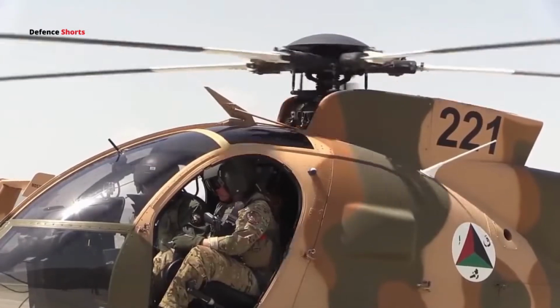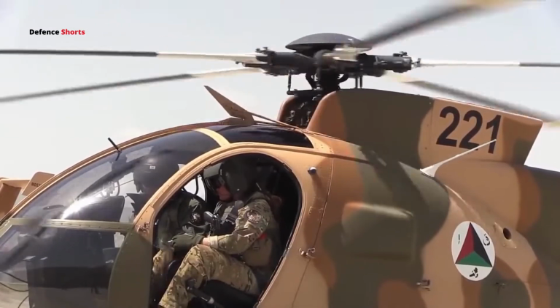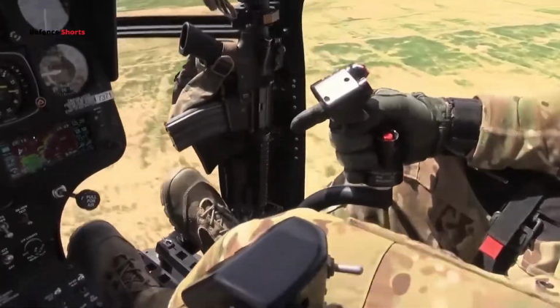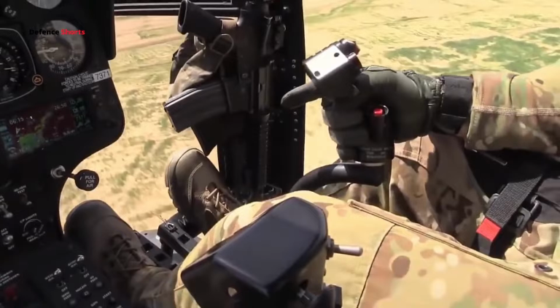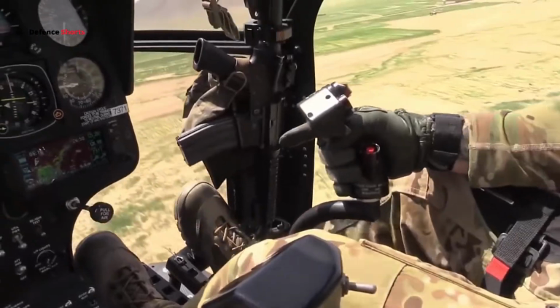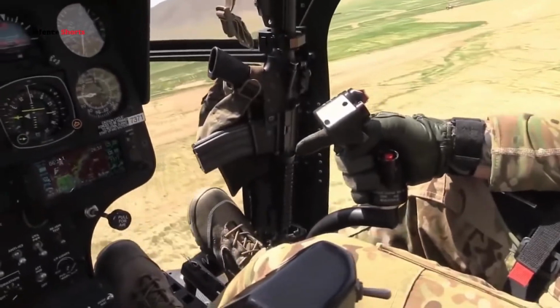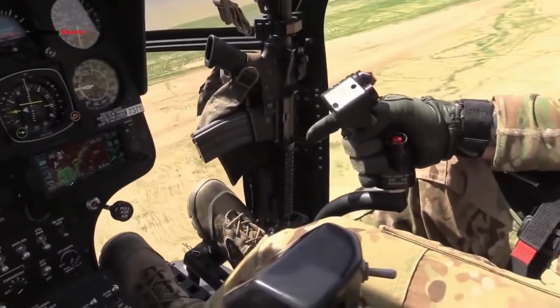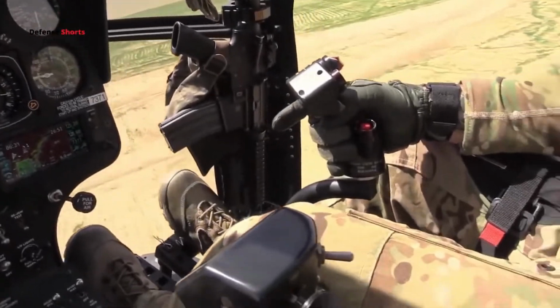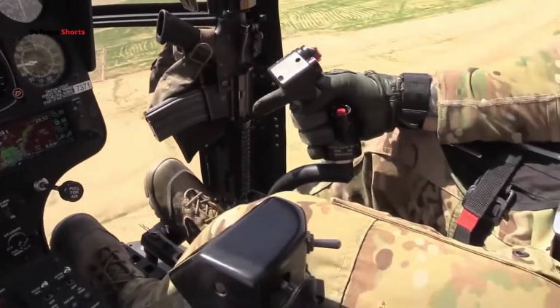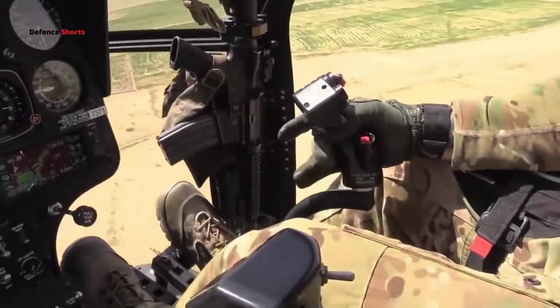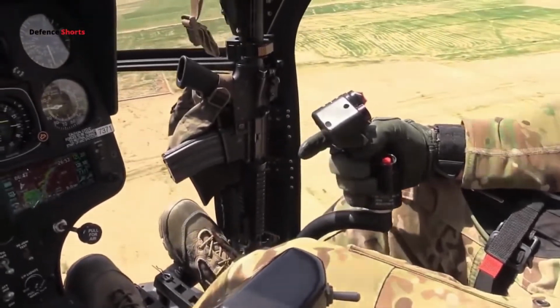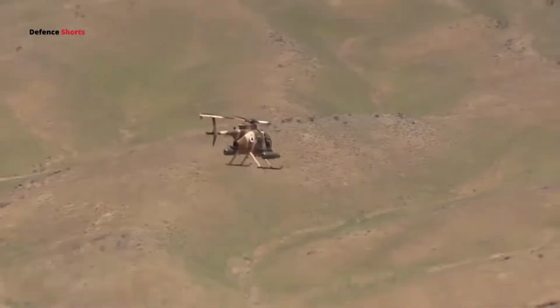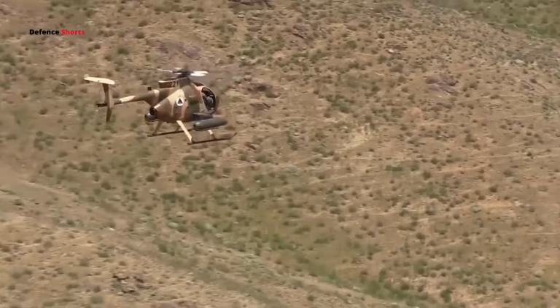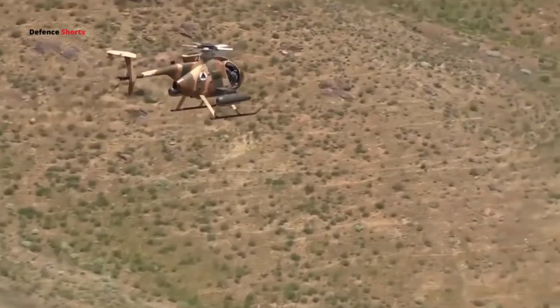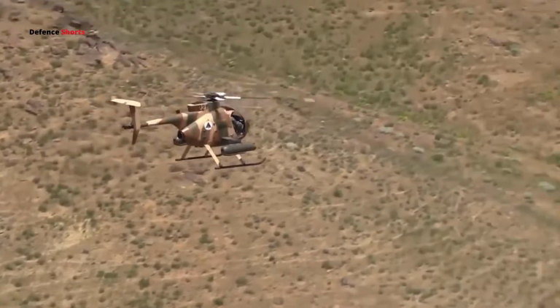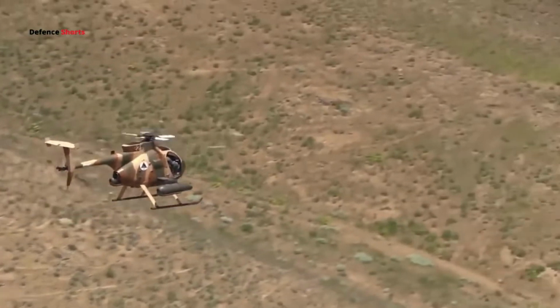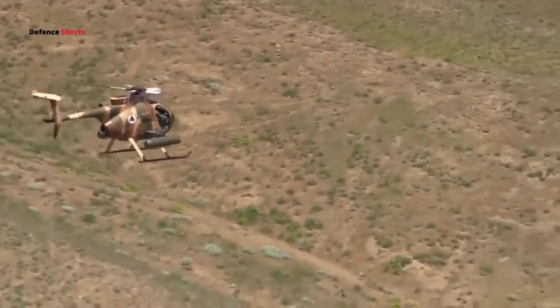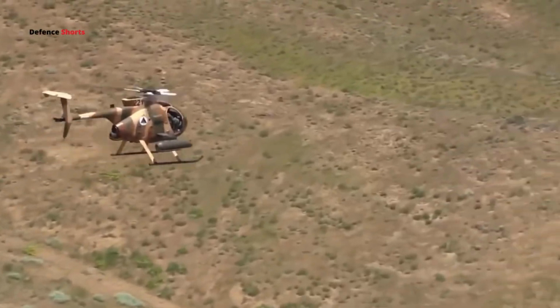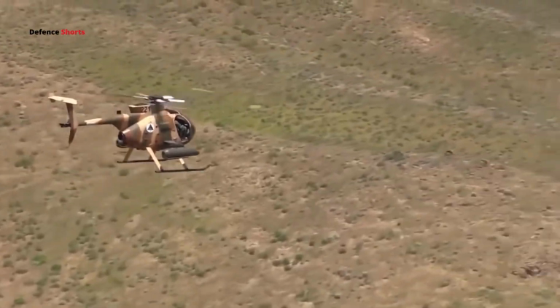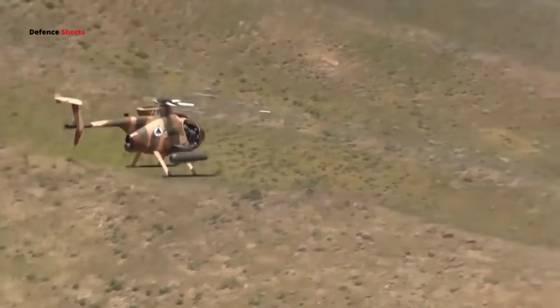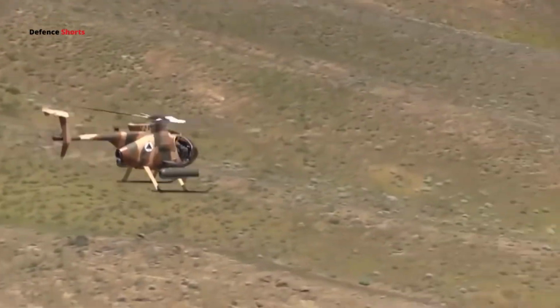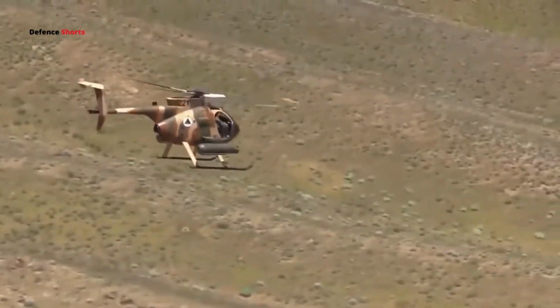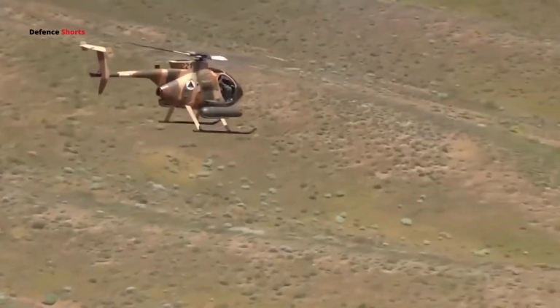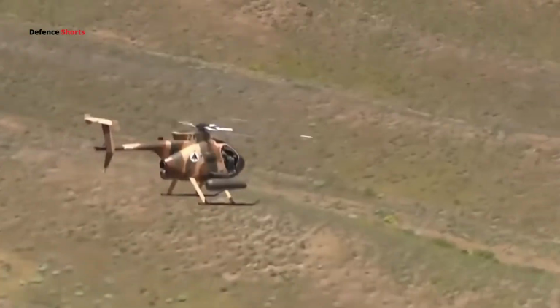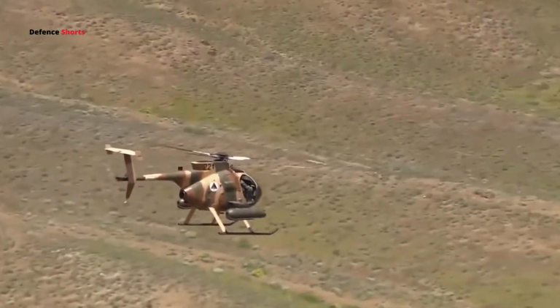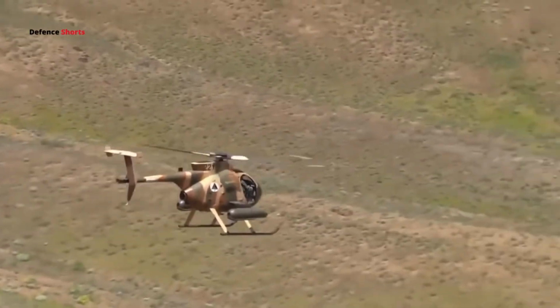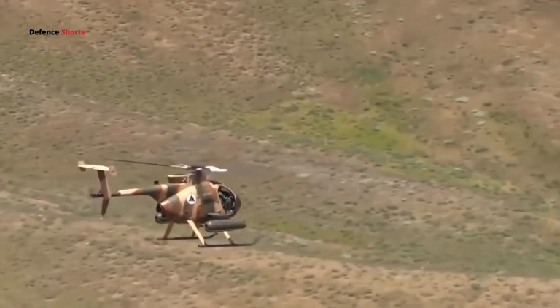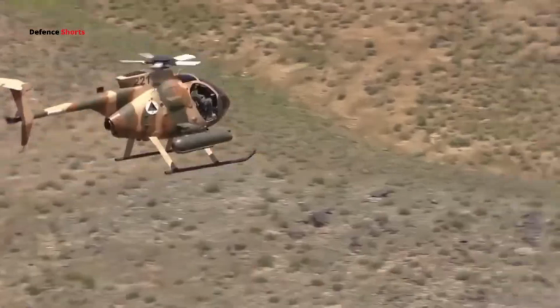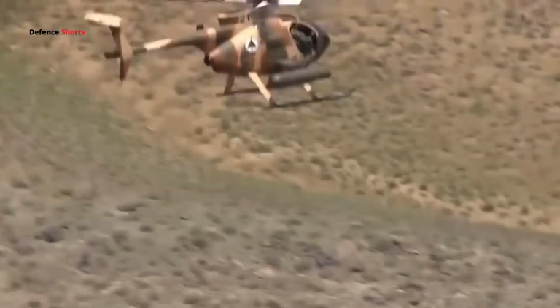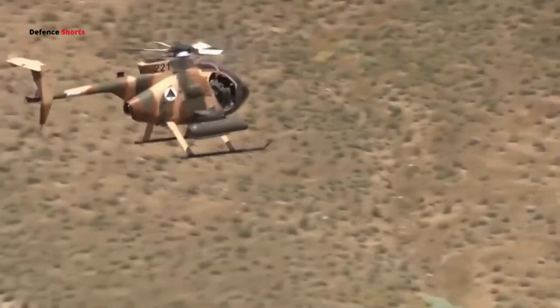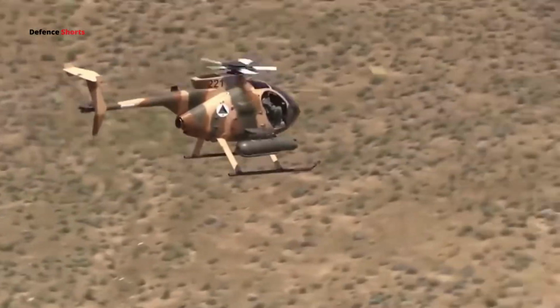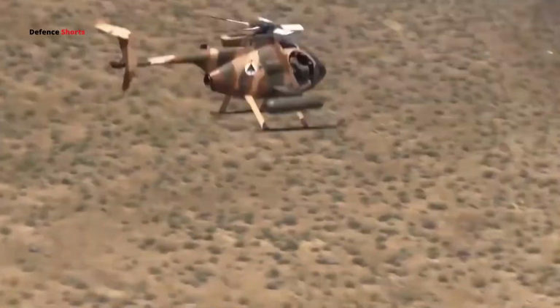It is designed to perform various missions like personnel transport, escort and attack missions, air medical services, search and rescue, firefighting, and observation missions. It can also be deployed in tactical reconnaissance and transport operations.